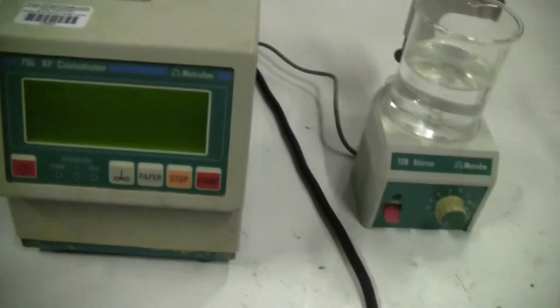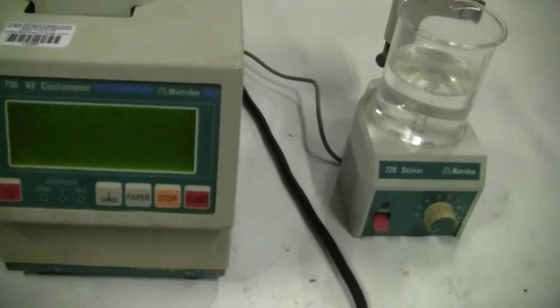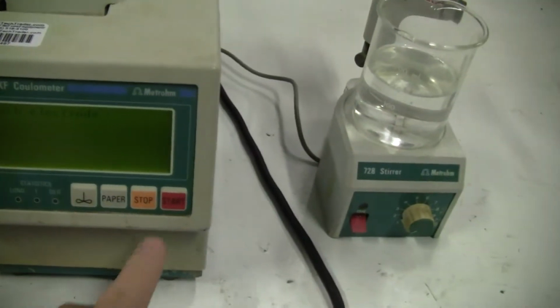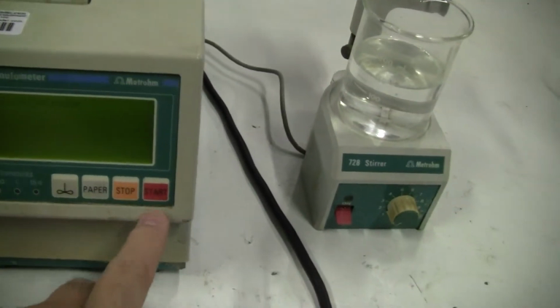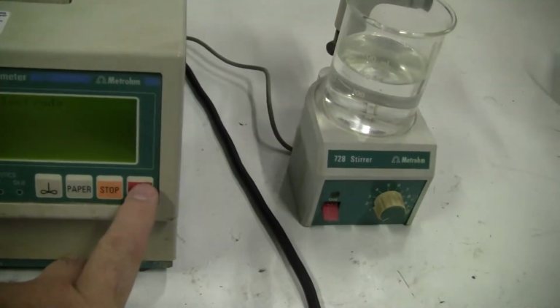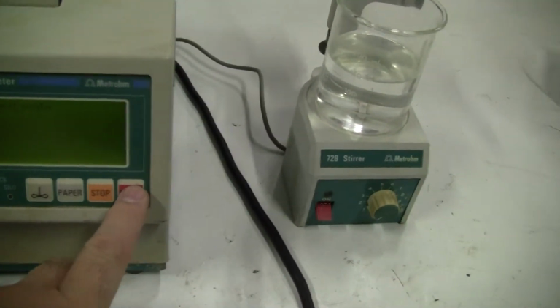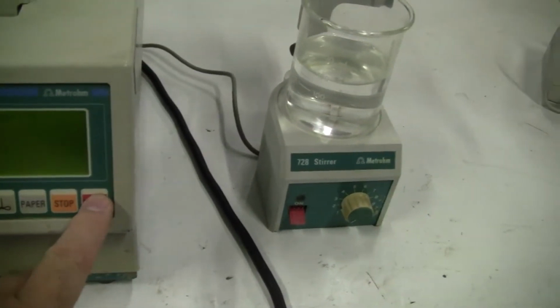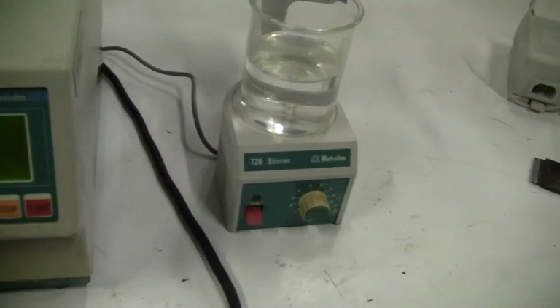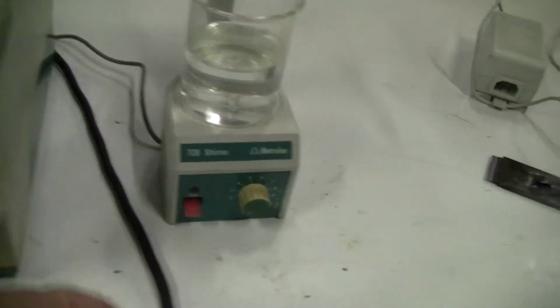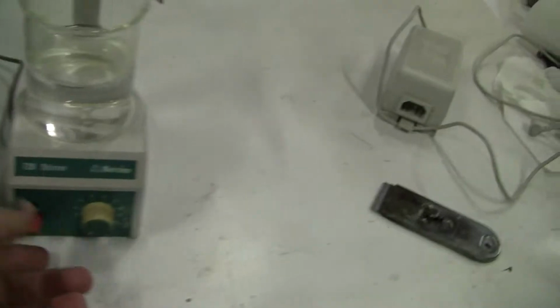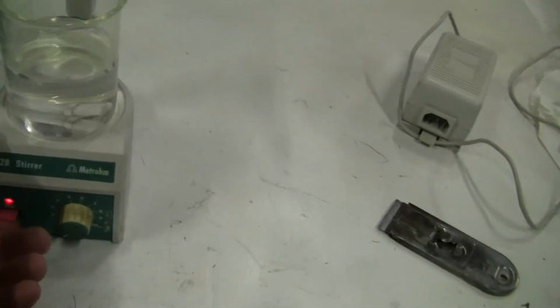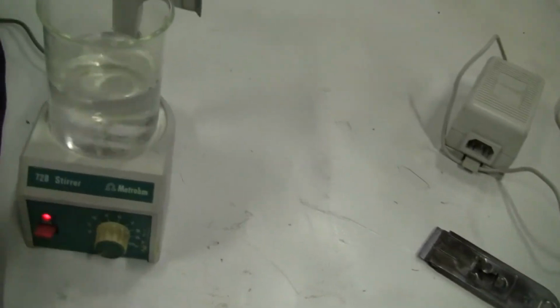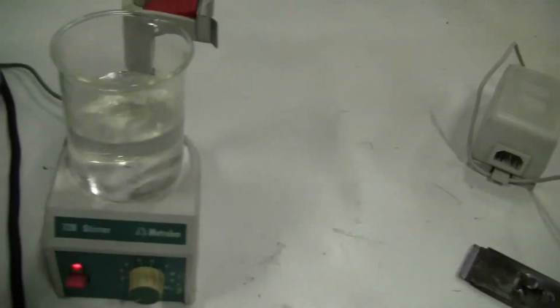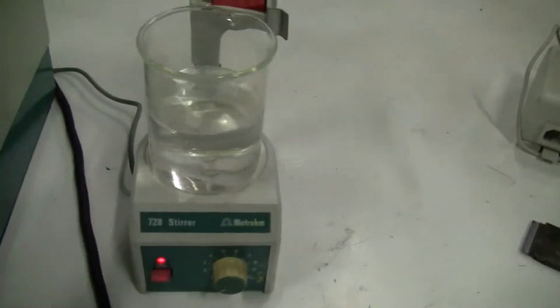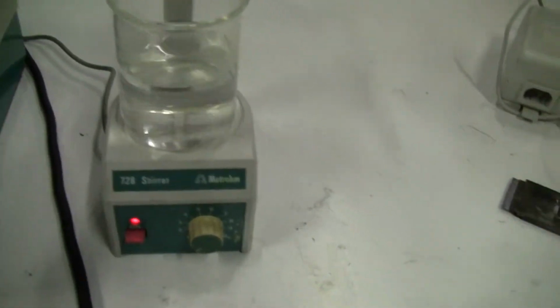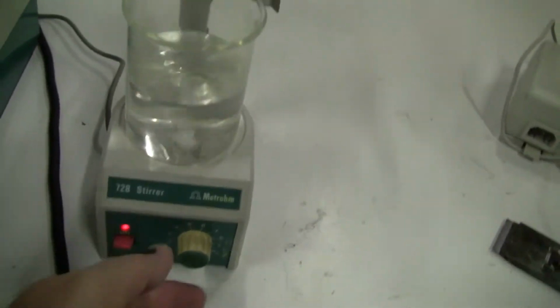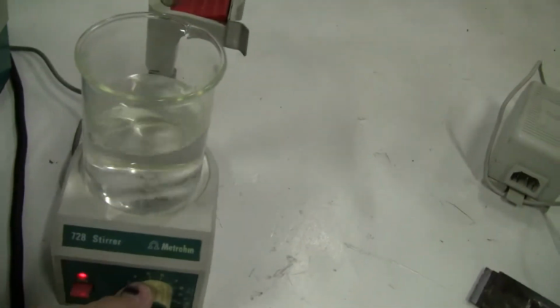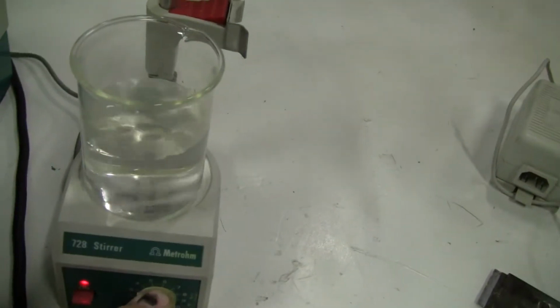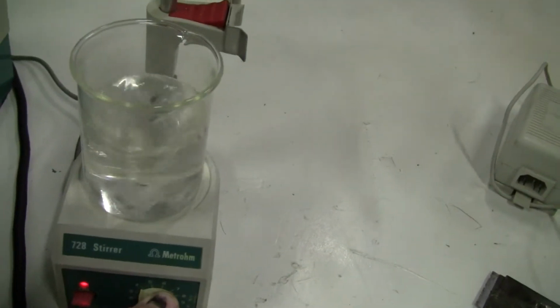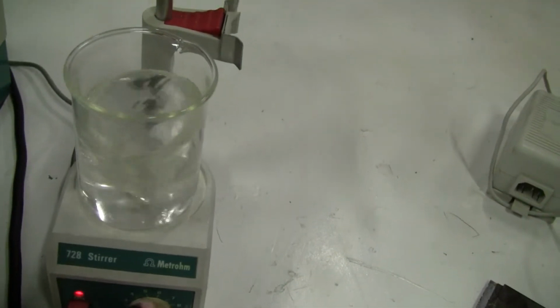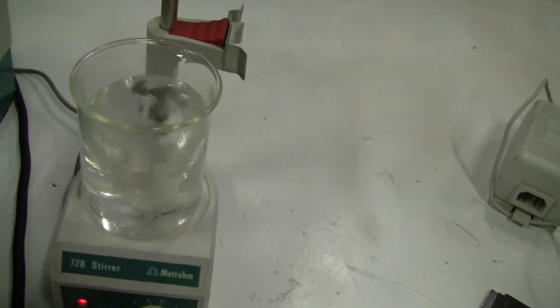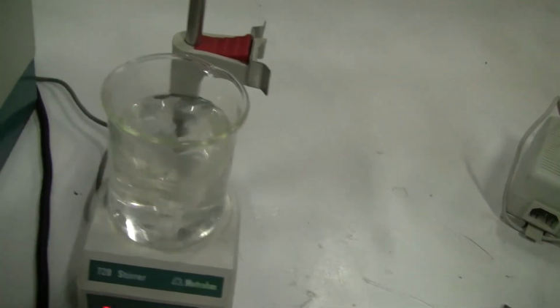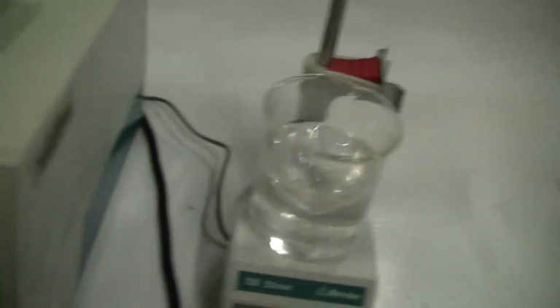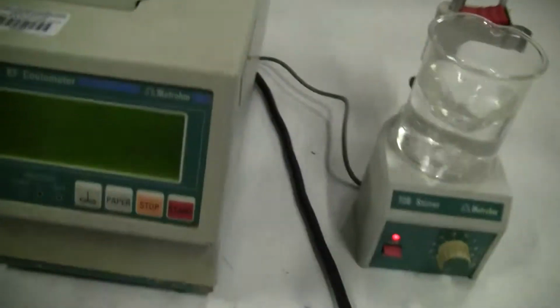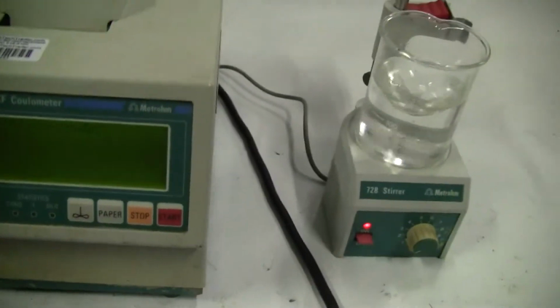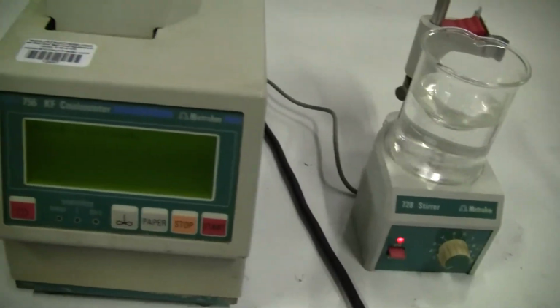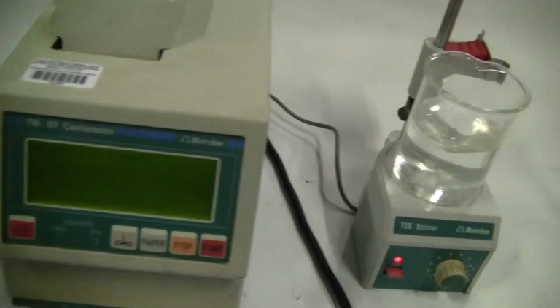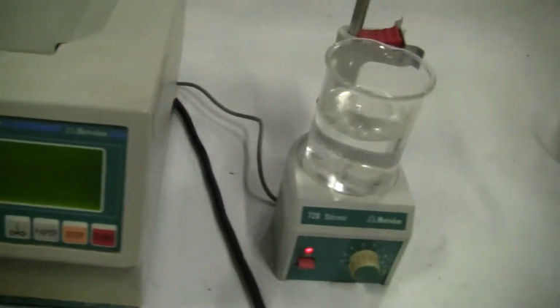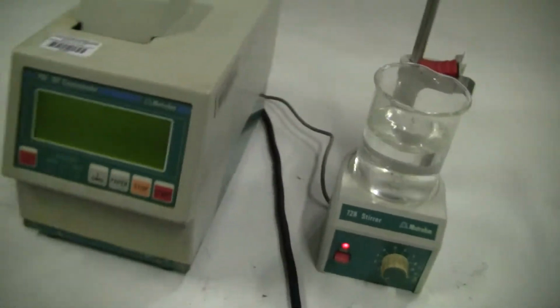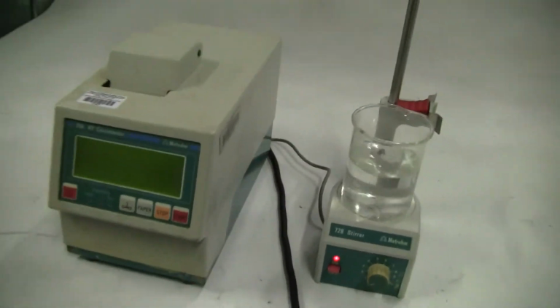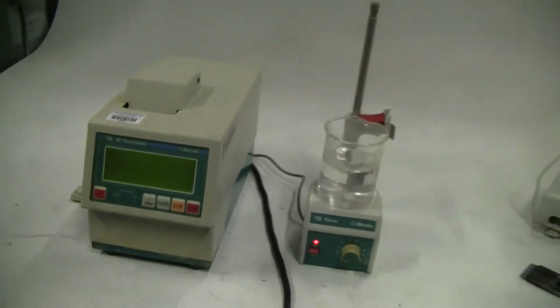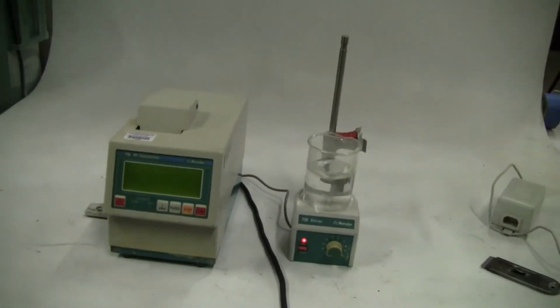The machine is on, the stirrer works, and it's powering on. Other than that, I don't know what we have in front of us.